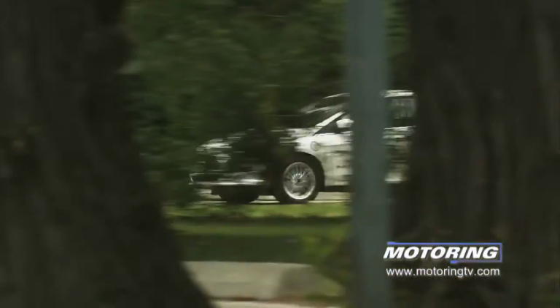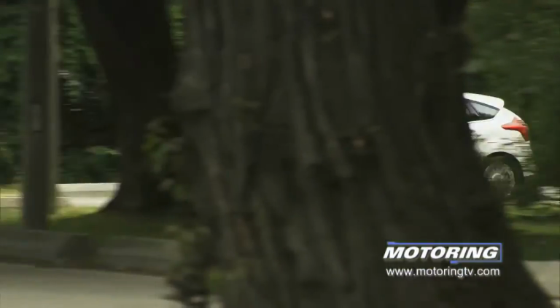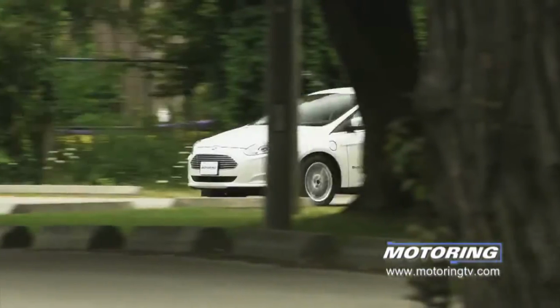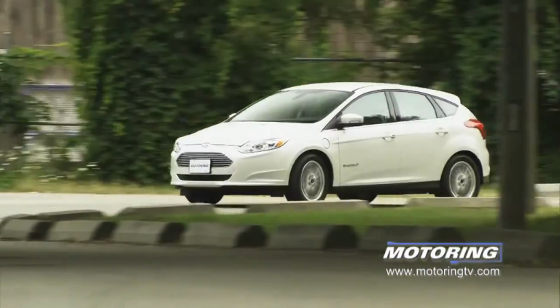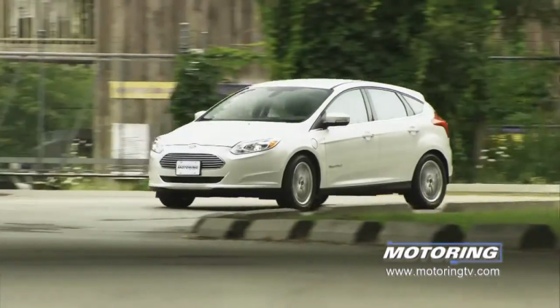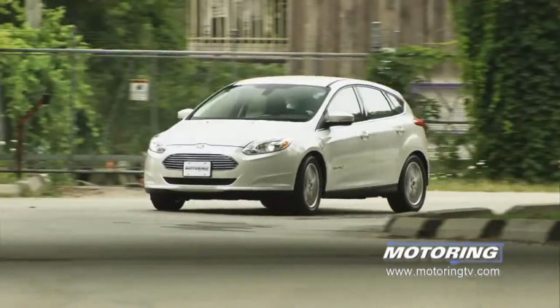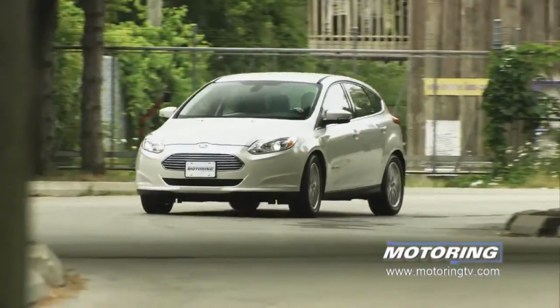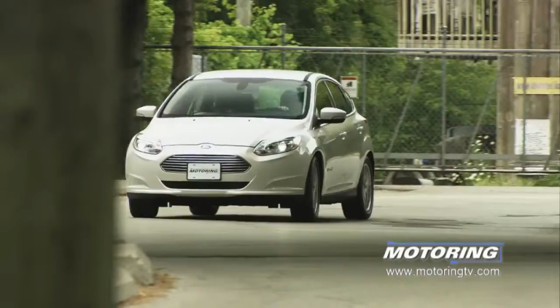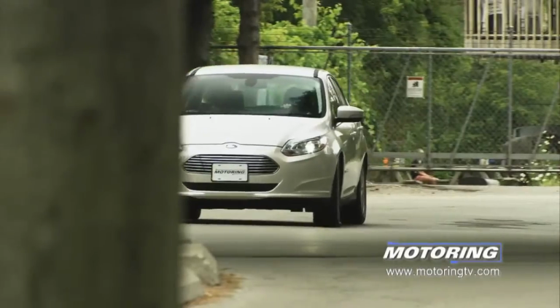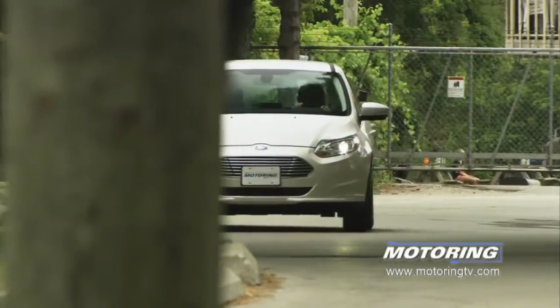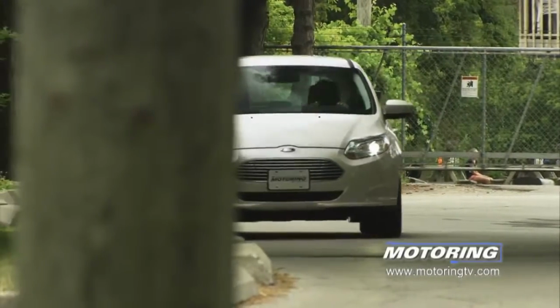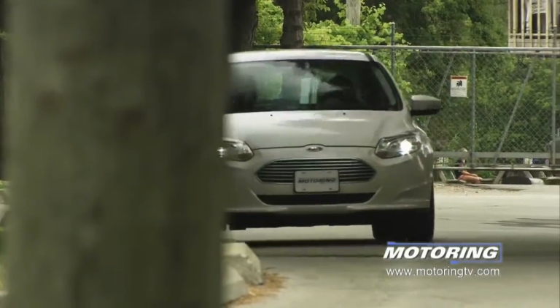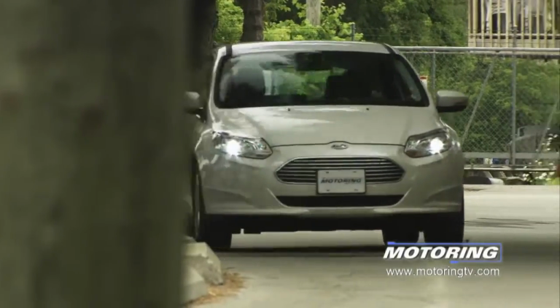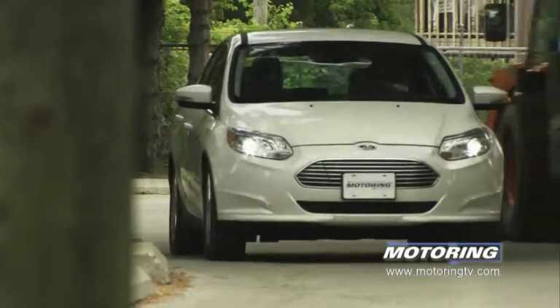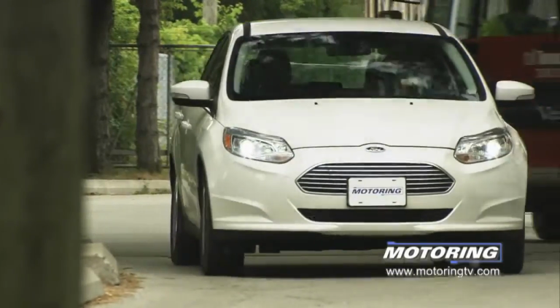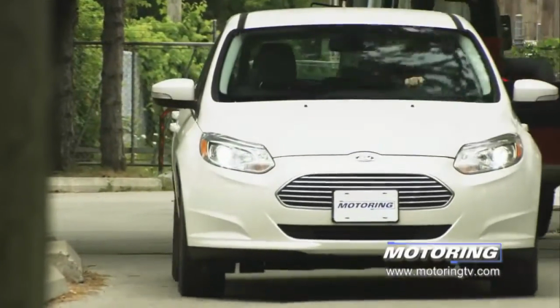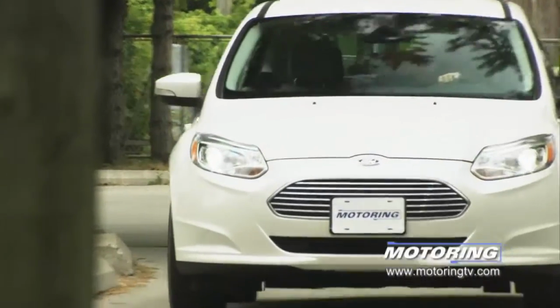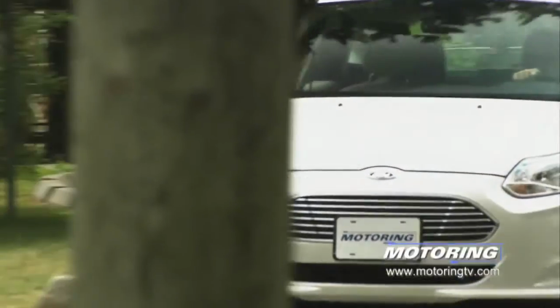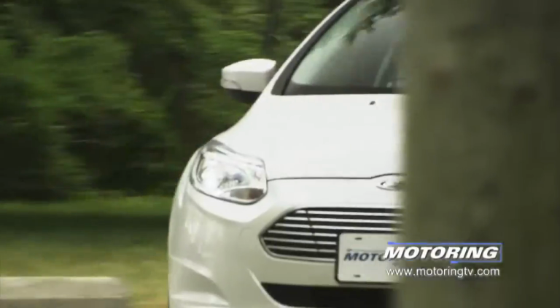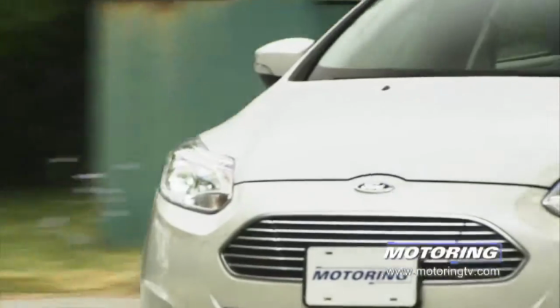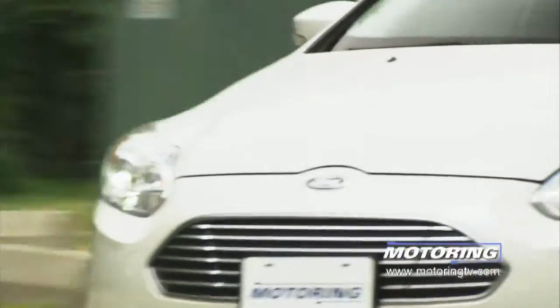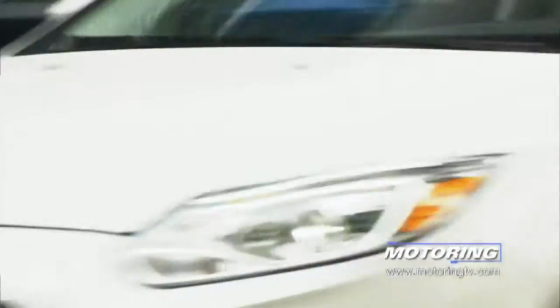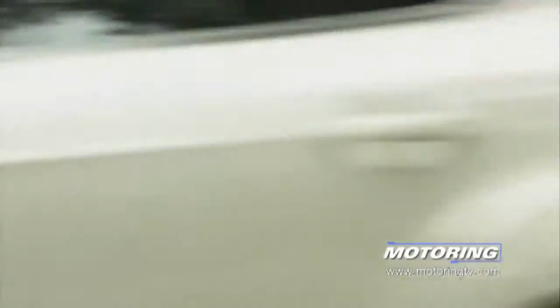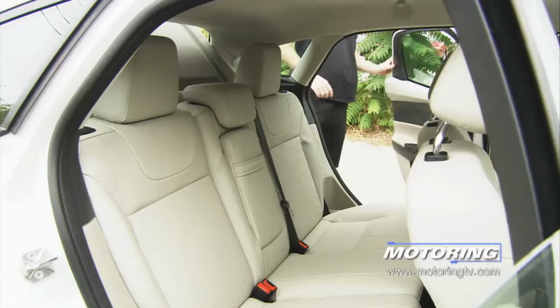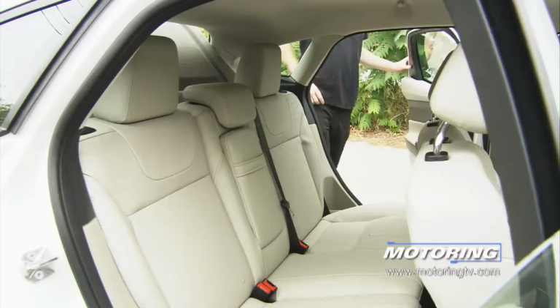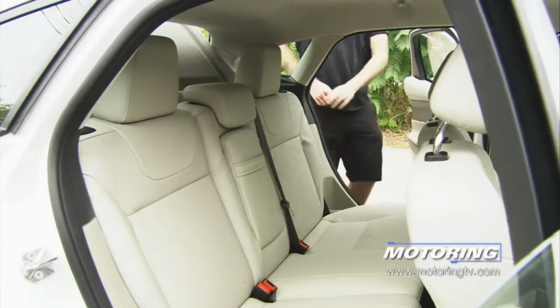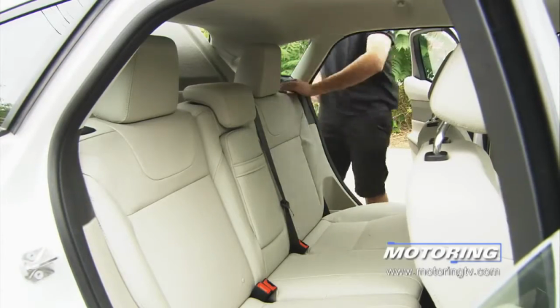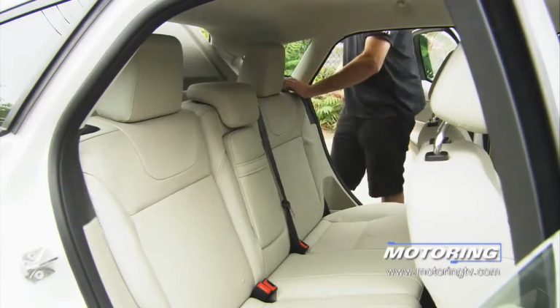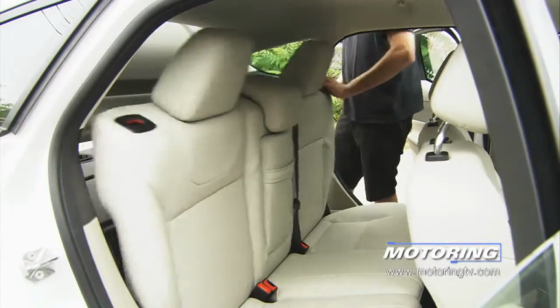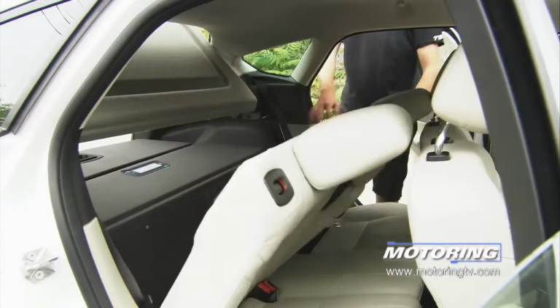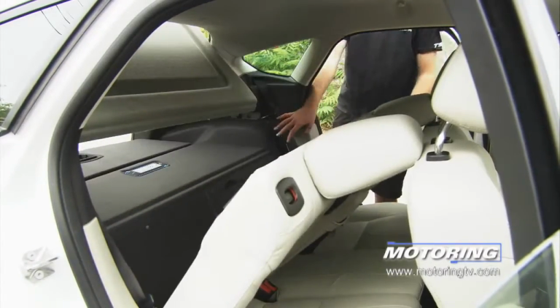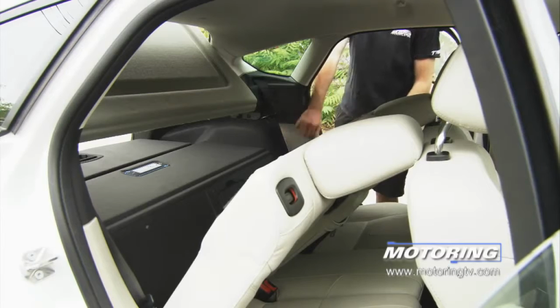Bottom line, it's a great ride. But — and yes, you knew a 'but' was coming — since this is a Focus, where do you put the battery? In the trunk where you normally put your luggage? Not good. Fold the seats down? Not good.